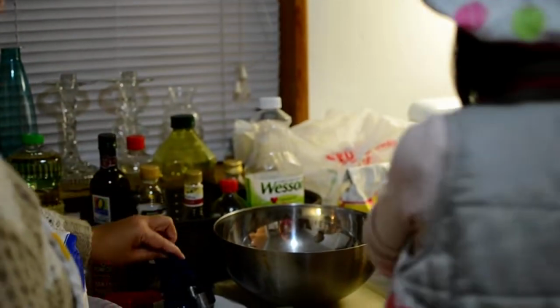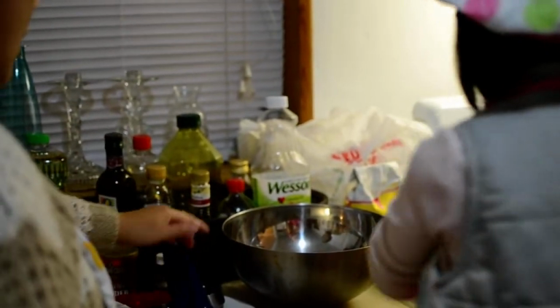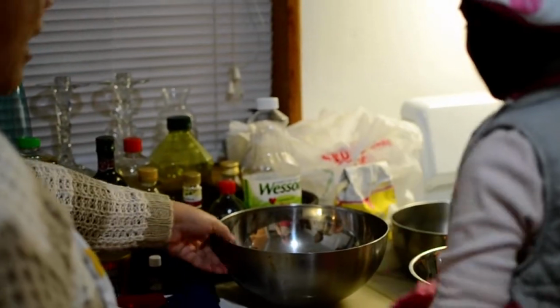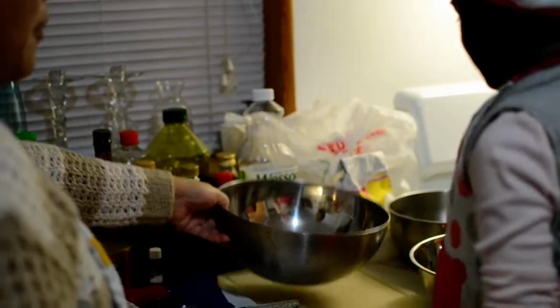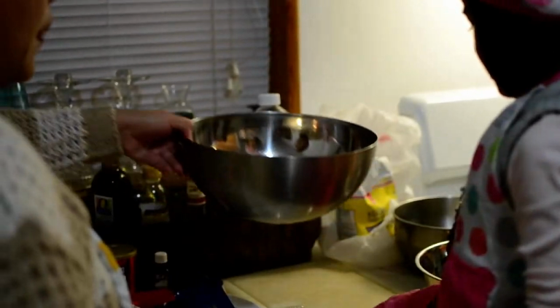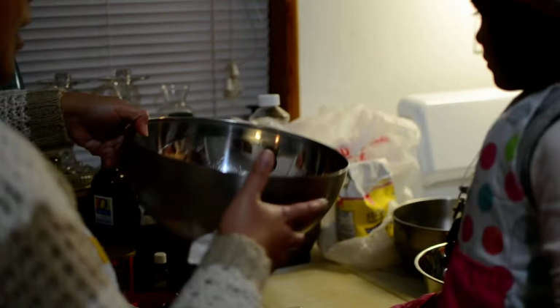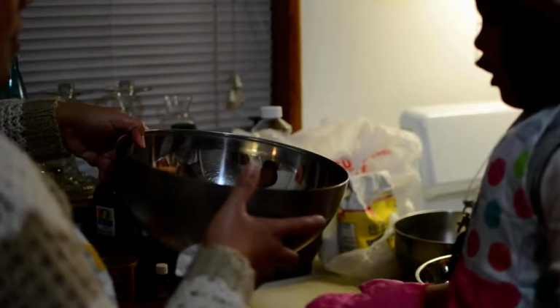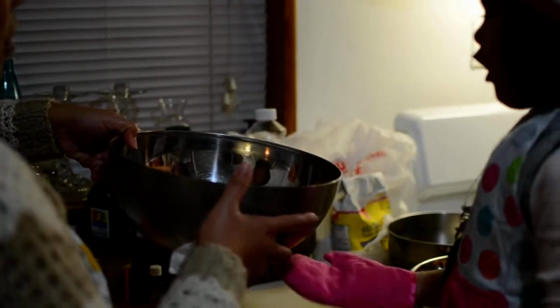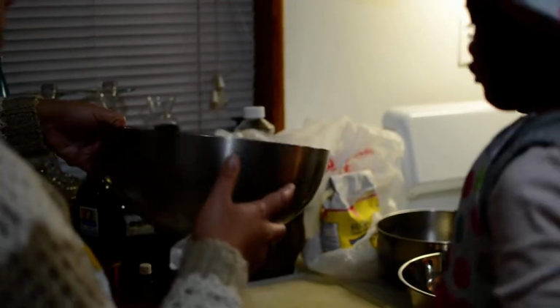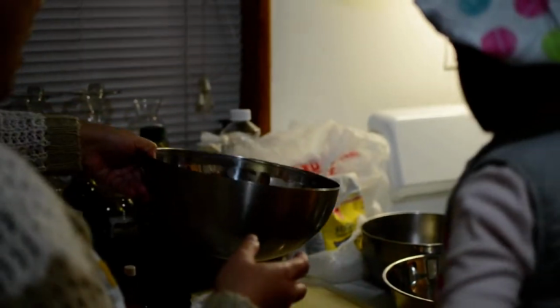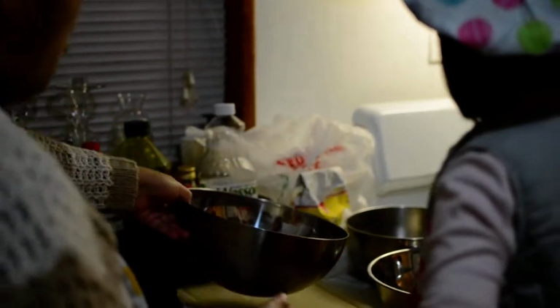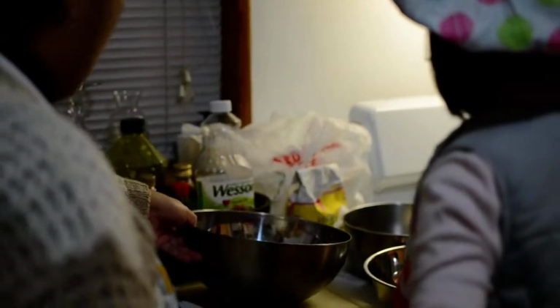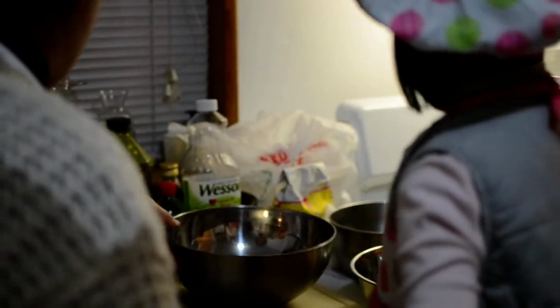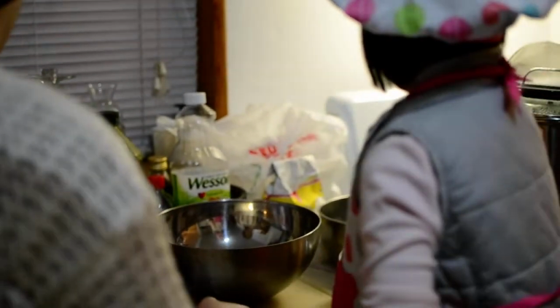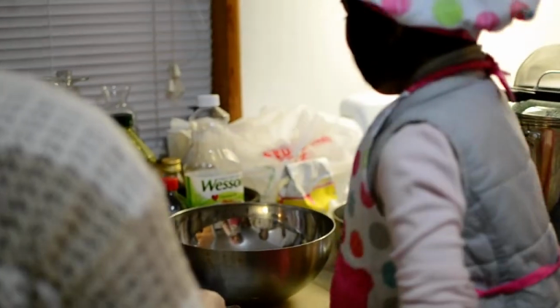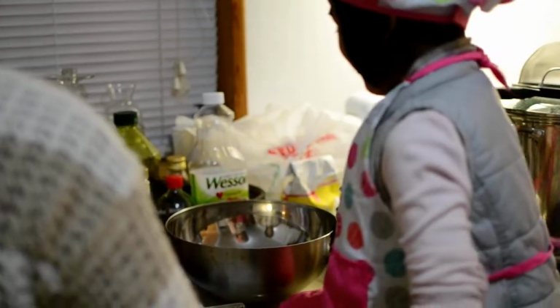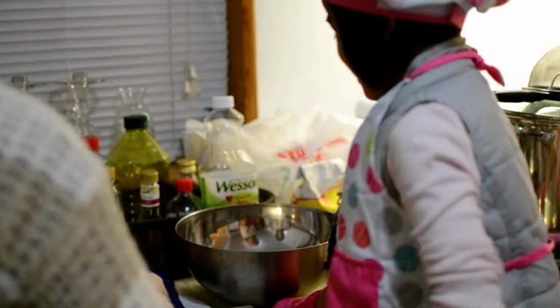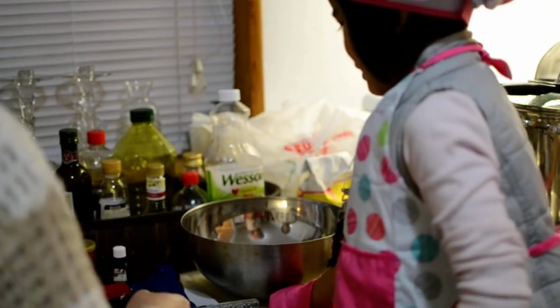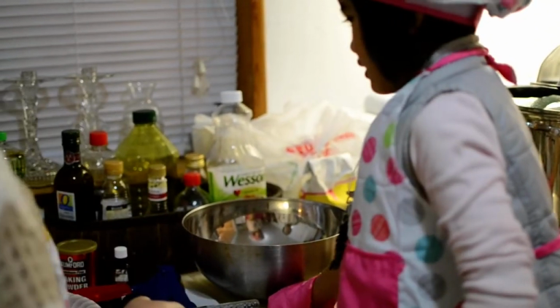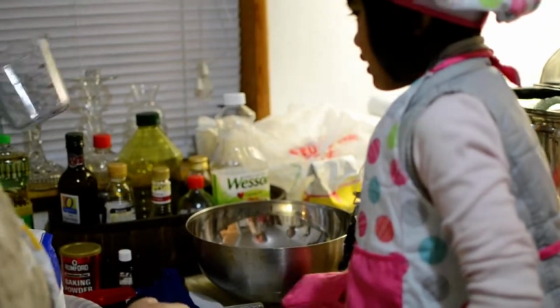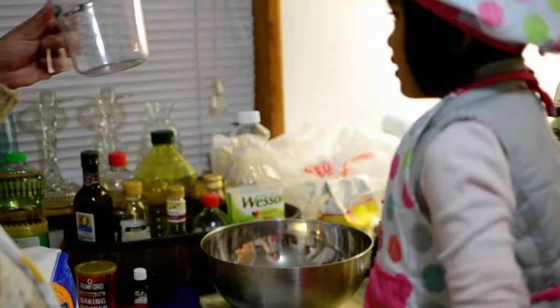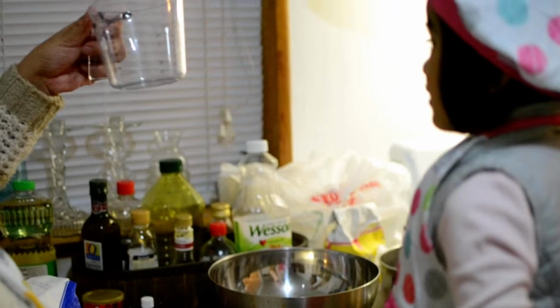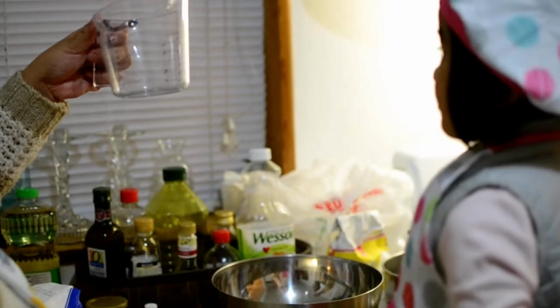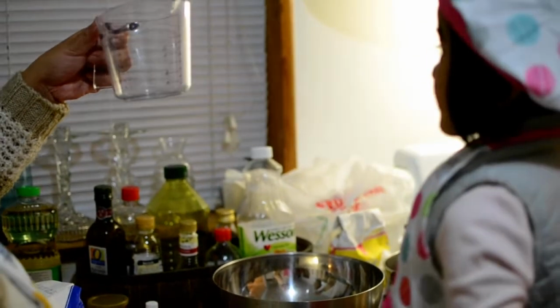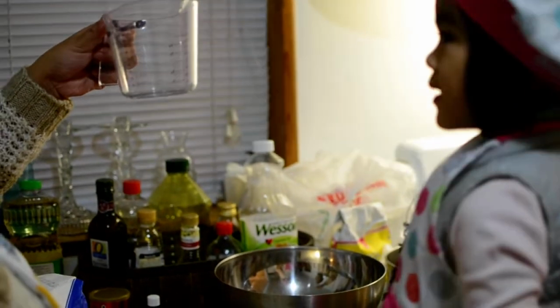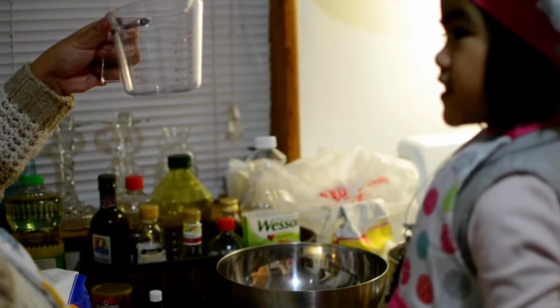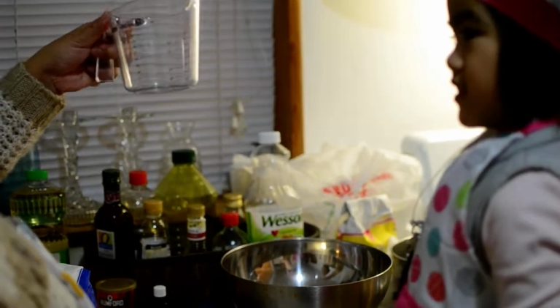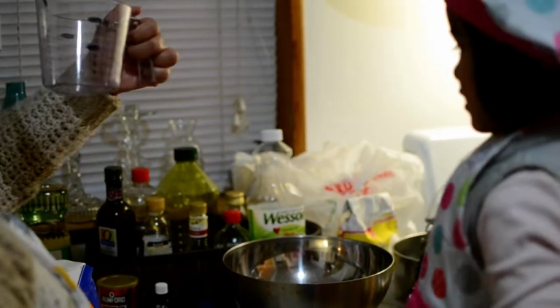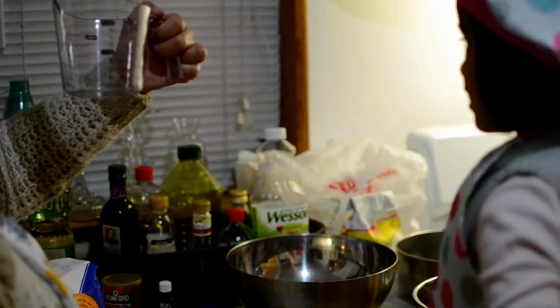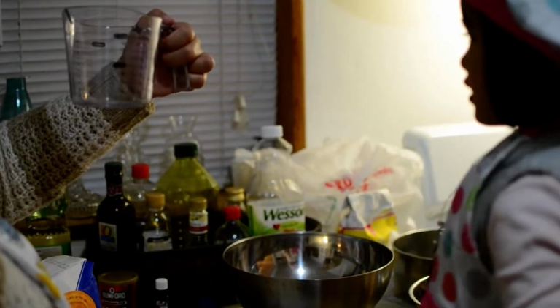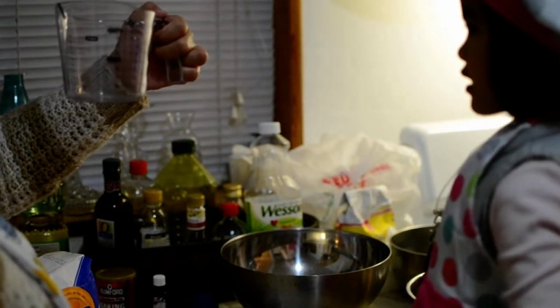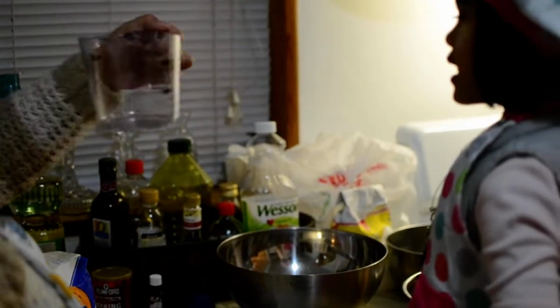Okay, you need some? Bowls! Big bowls! And then you need some? Cups!